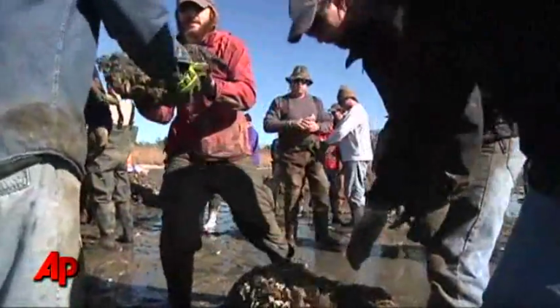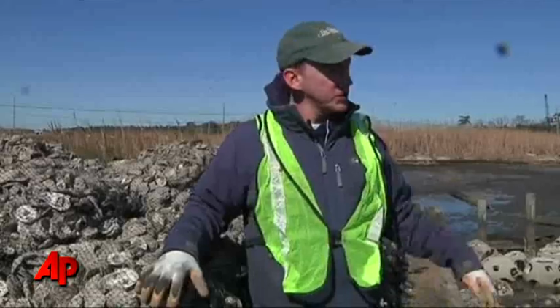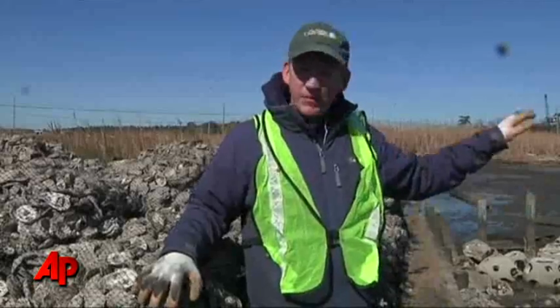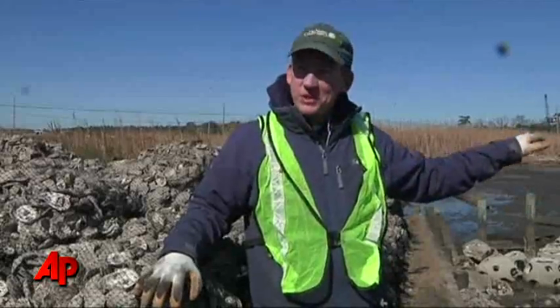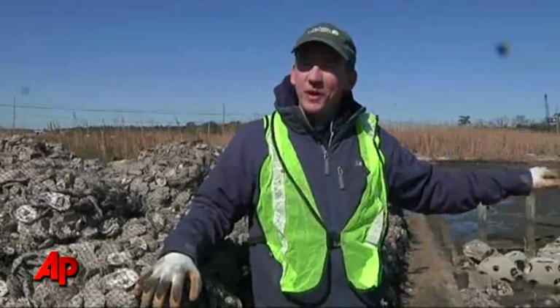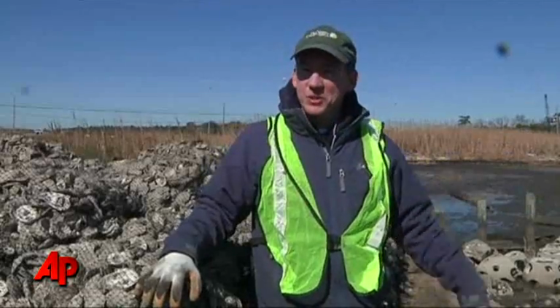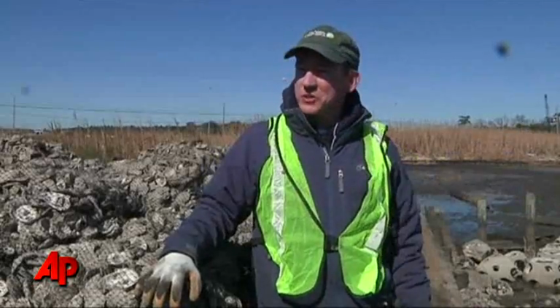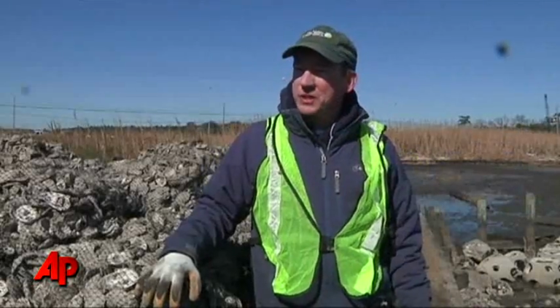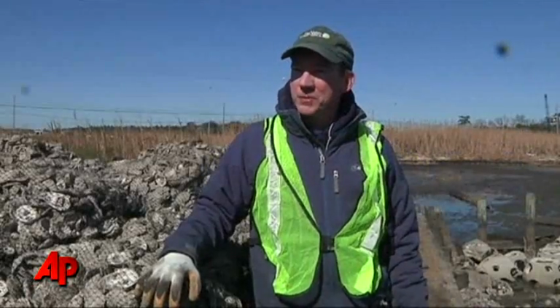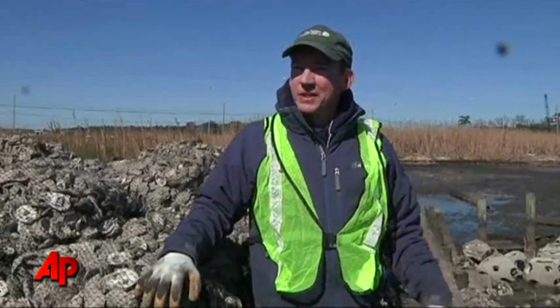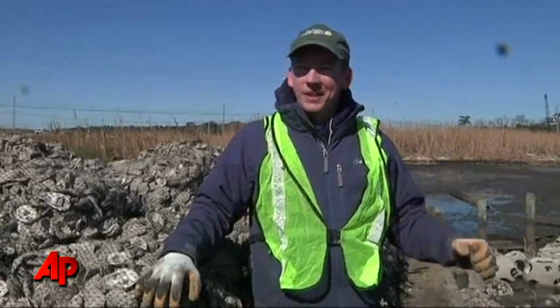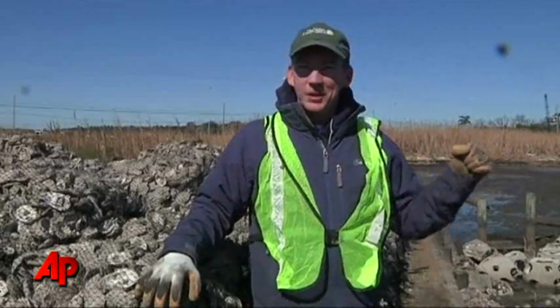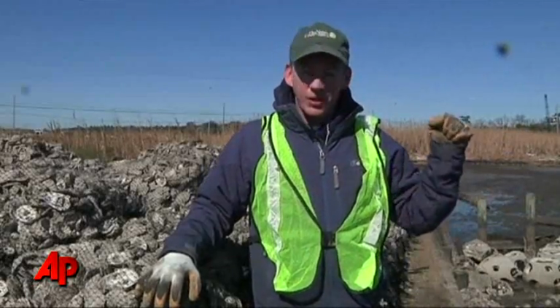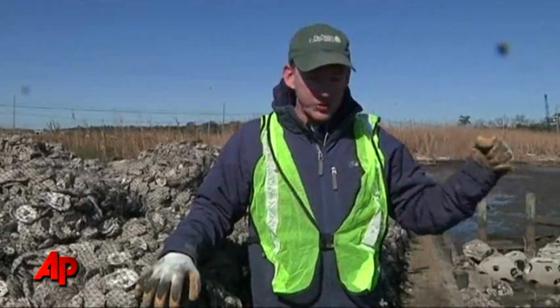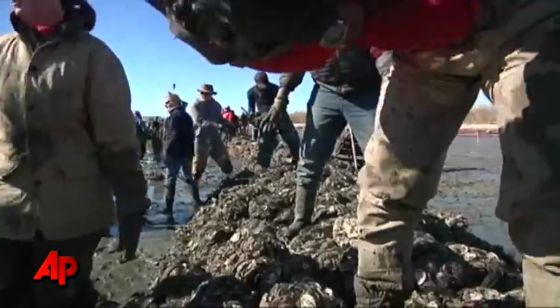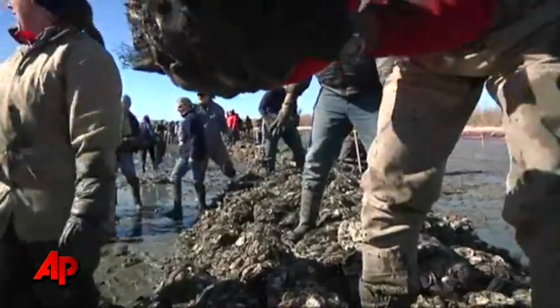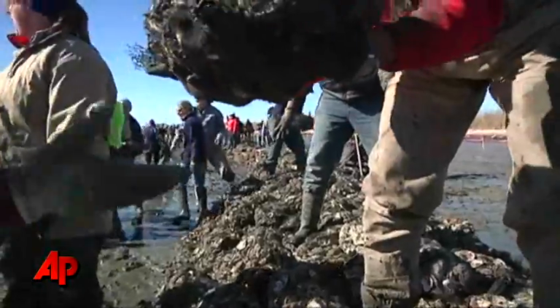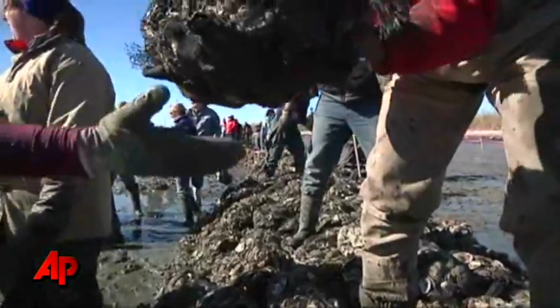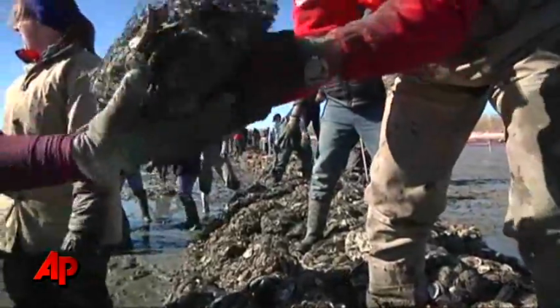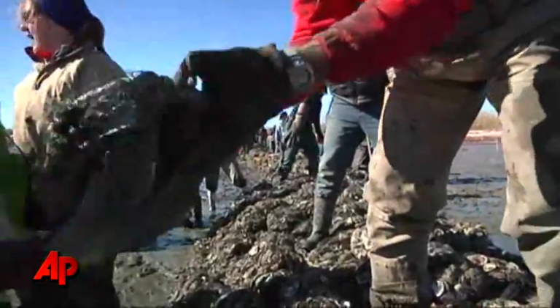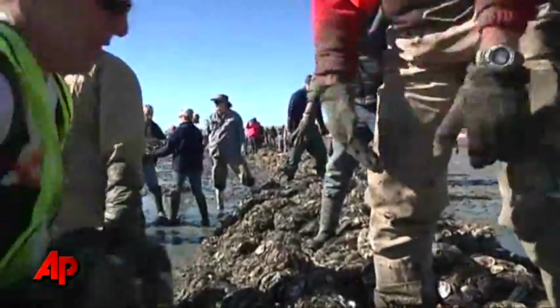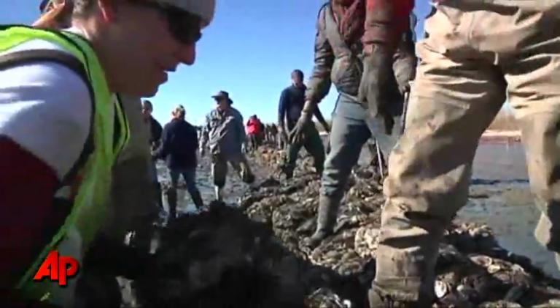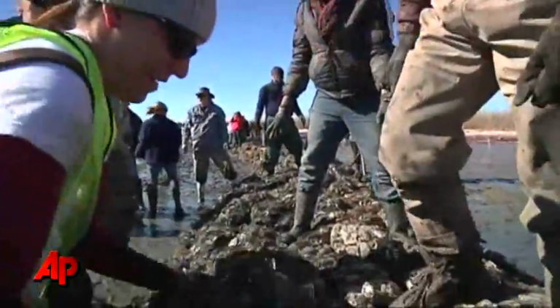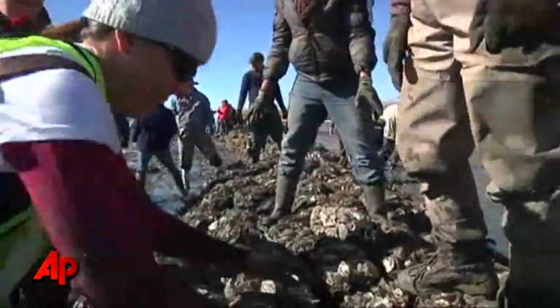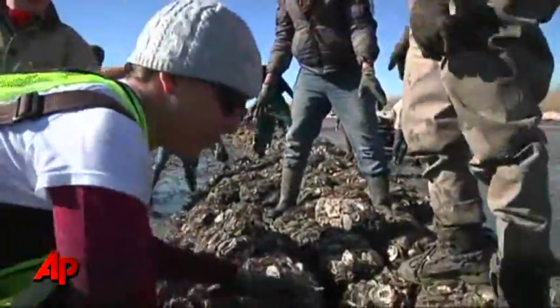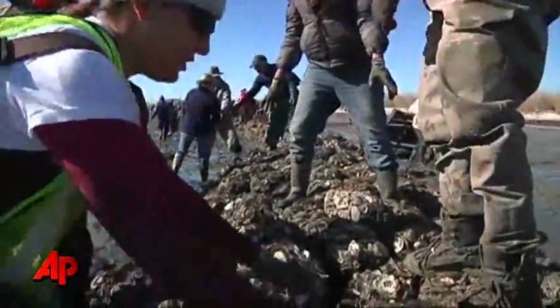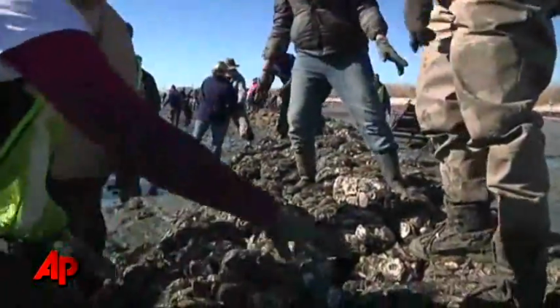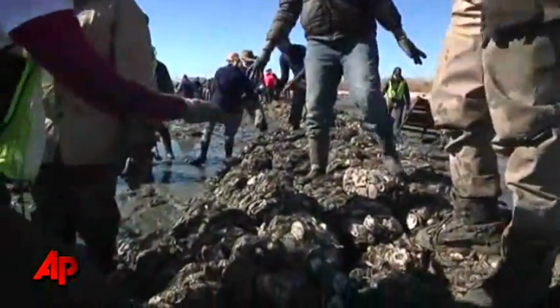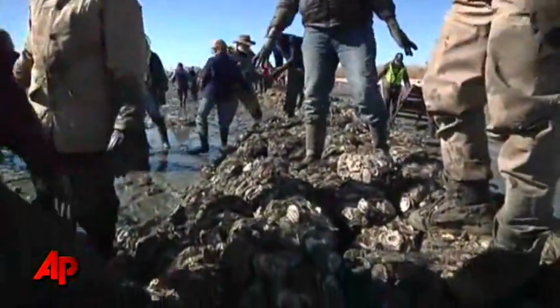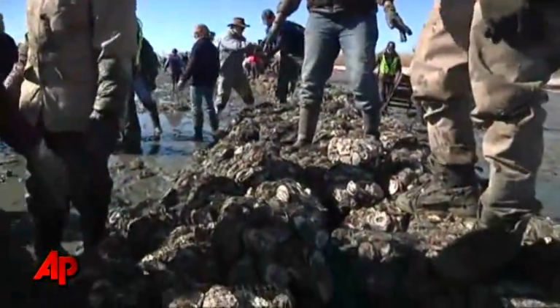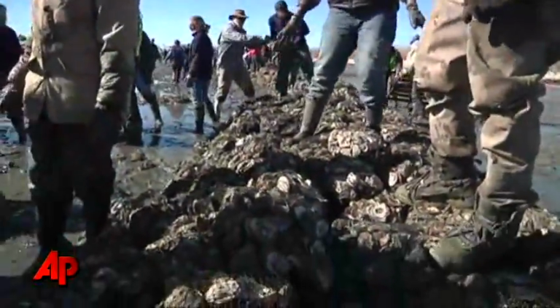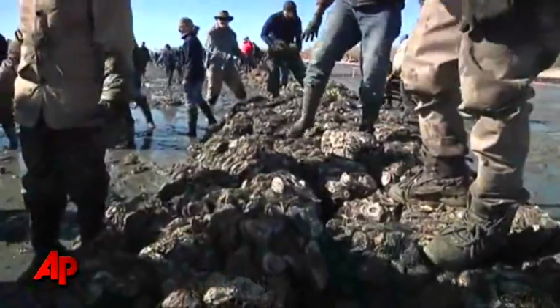Essentially every one of these volunteers has become an oyster reef restoration ecologist and a coastal engineer here for a day.